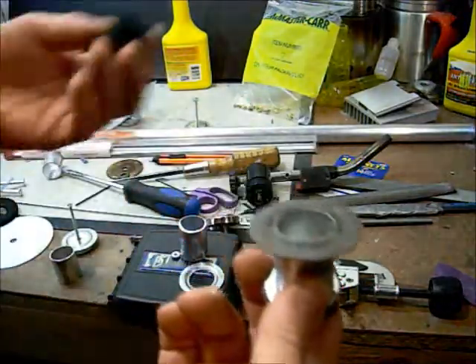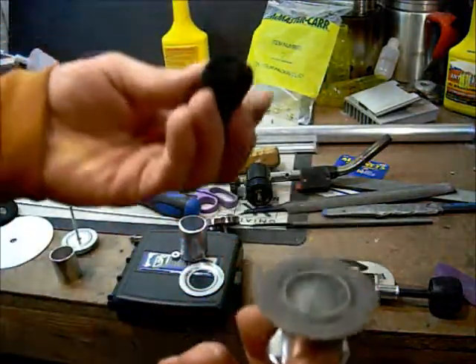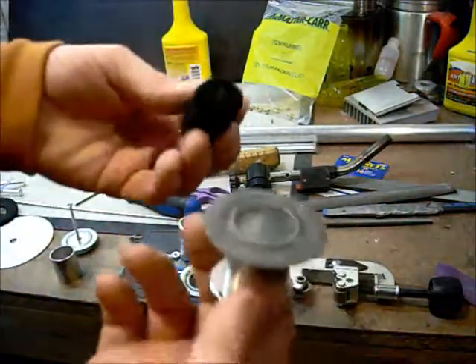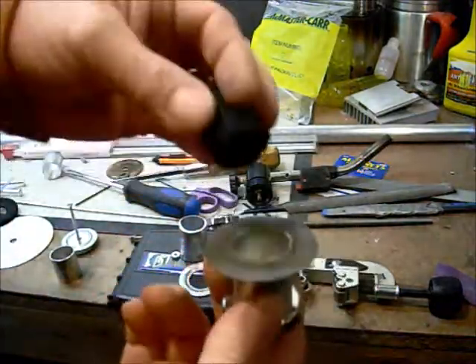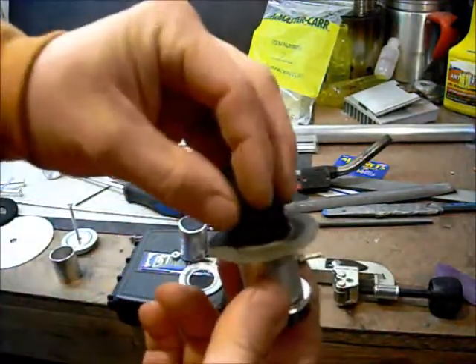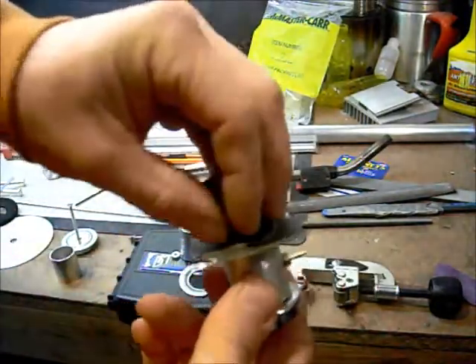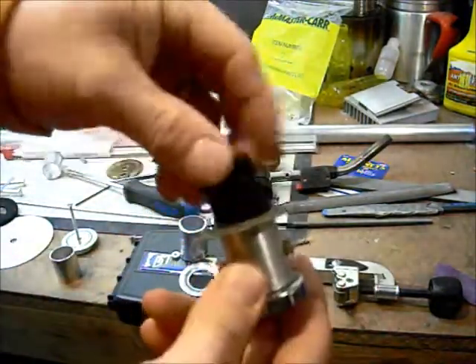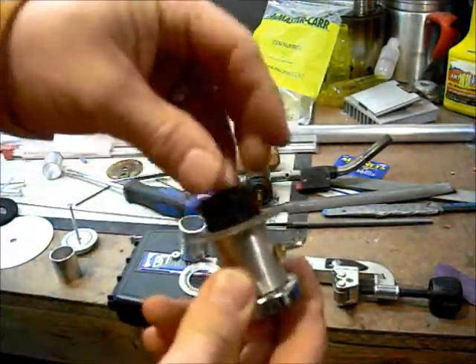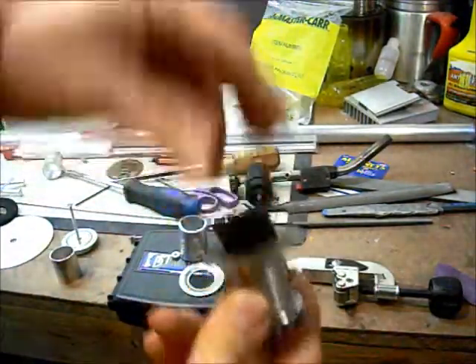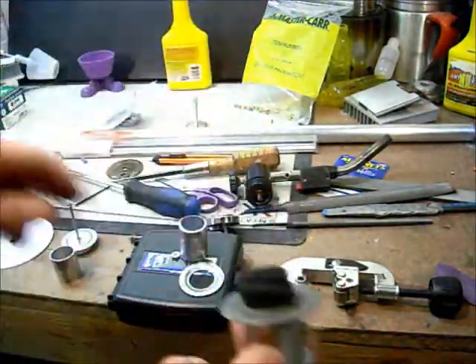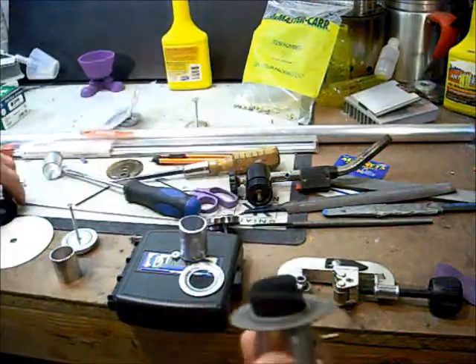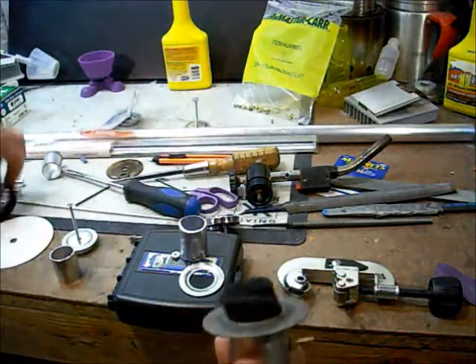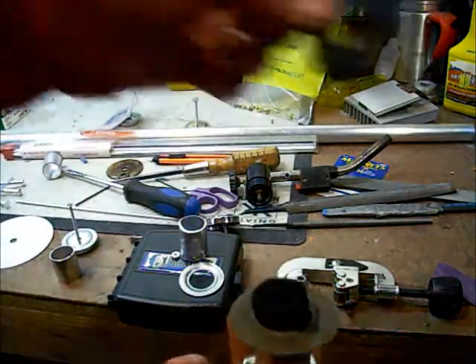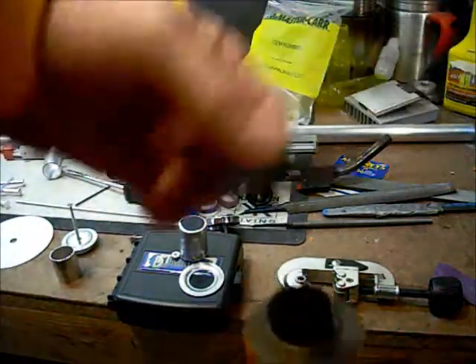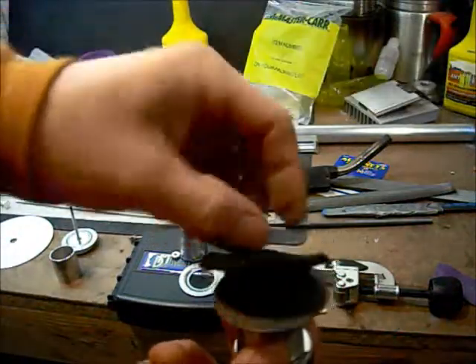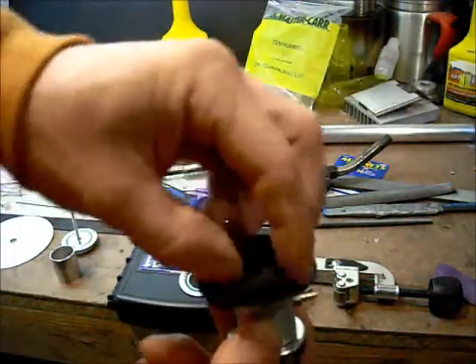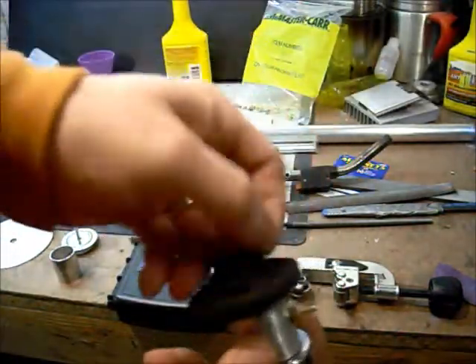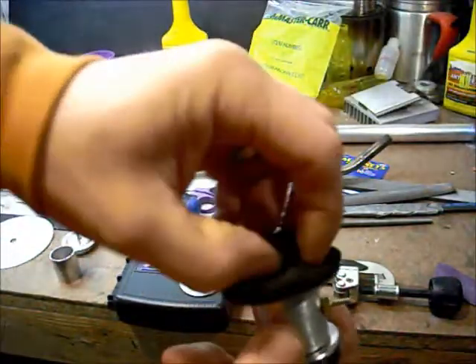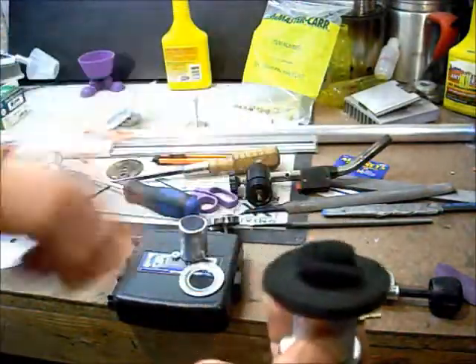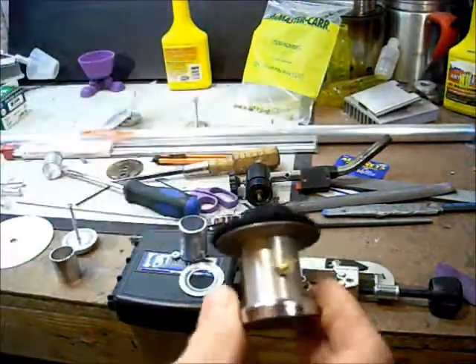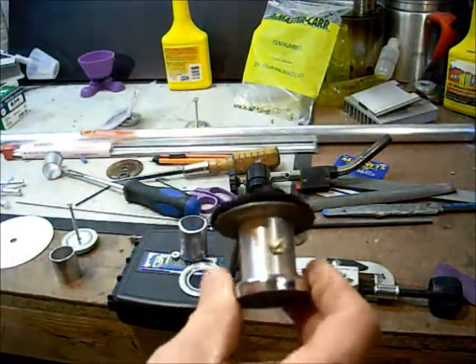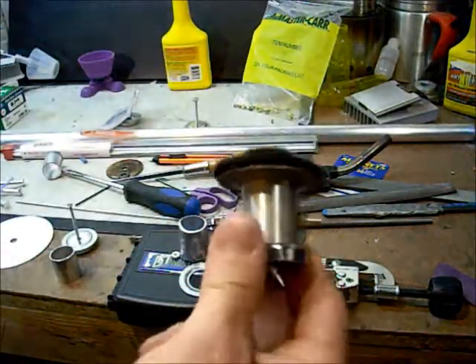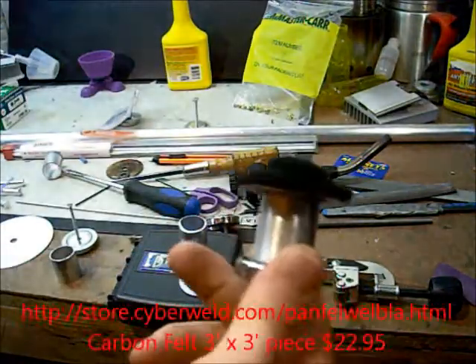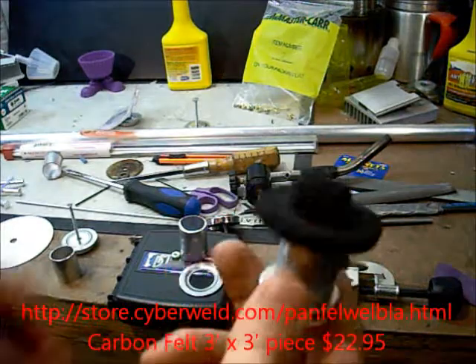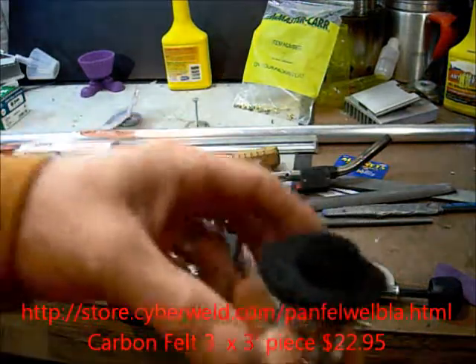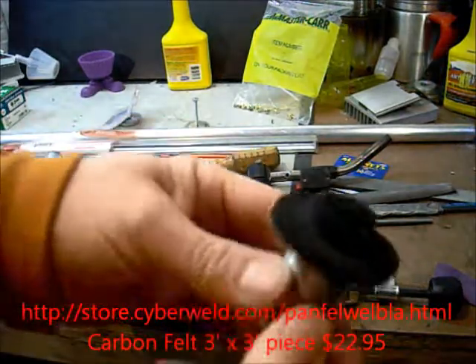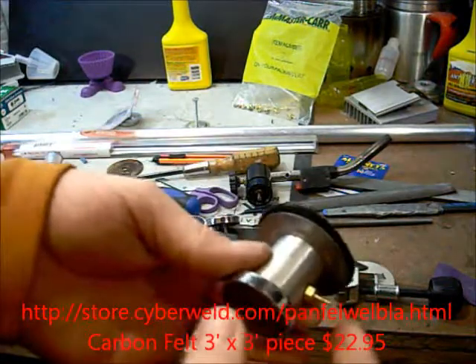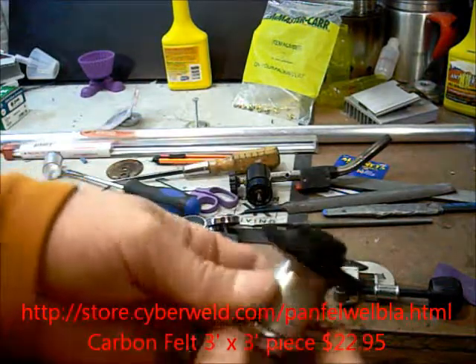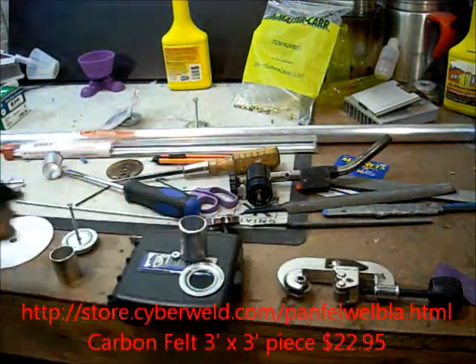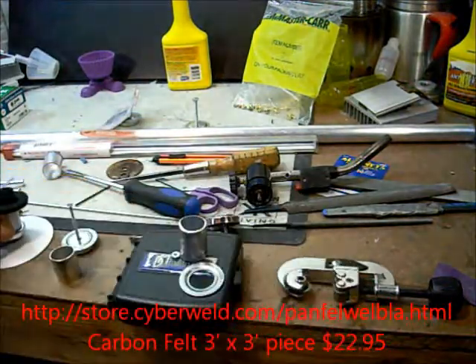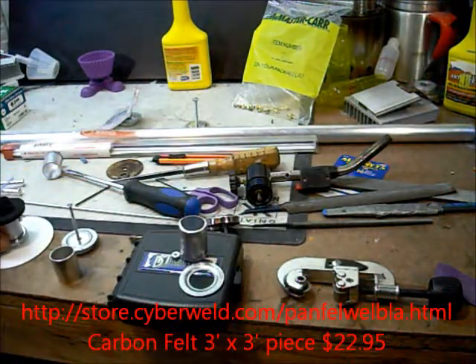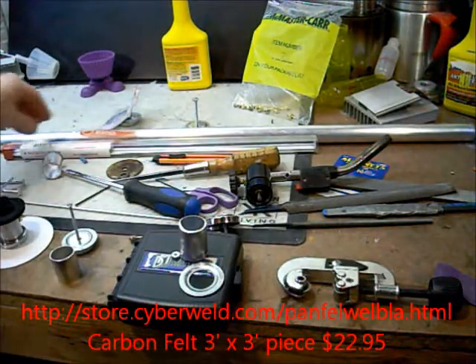Then I just cut out a piece of straight felt, shove it in, cut out a donut wick, place it on top. And that's how I make my stoves. That should be all the parts.